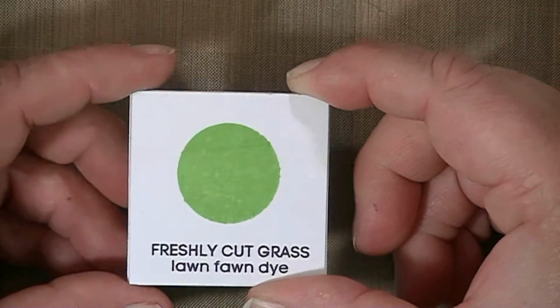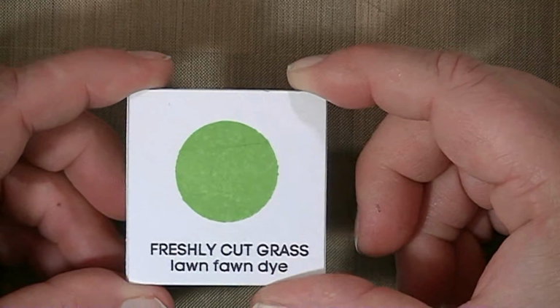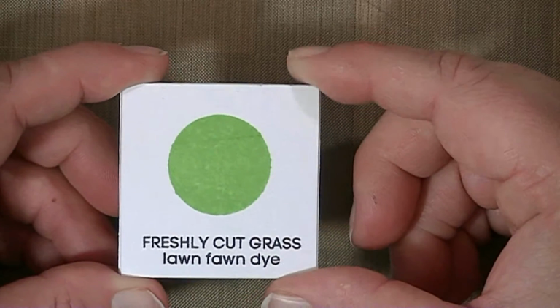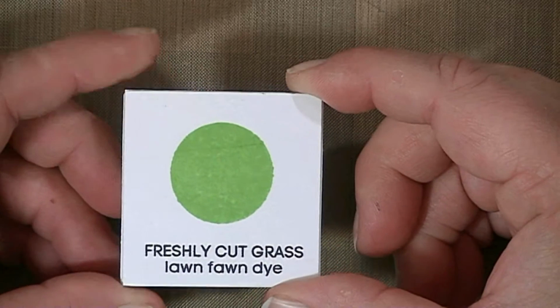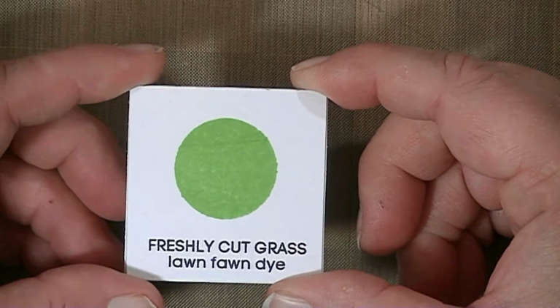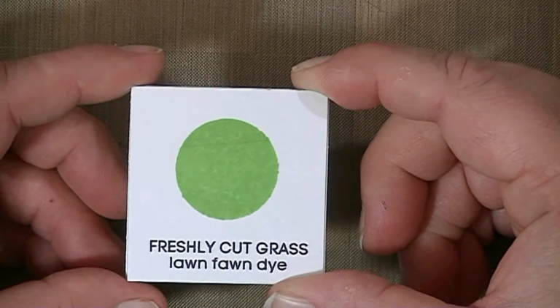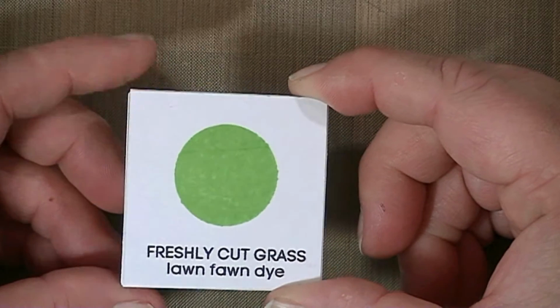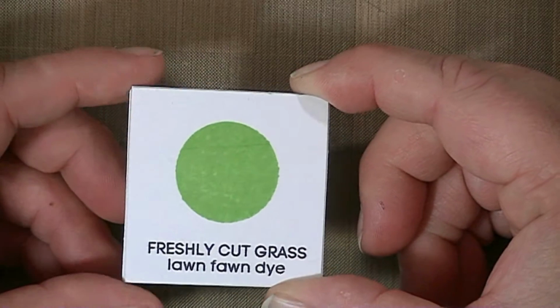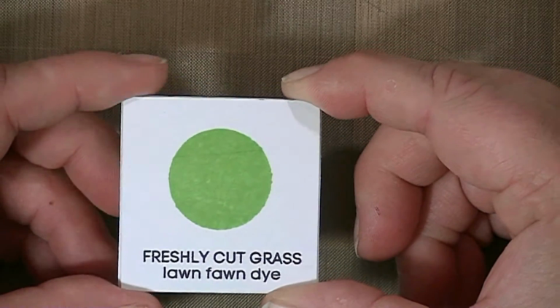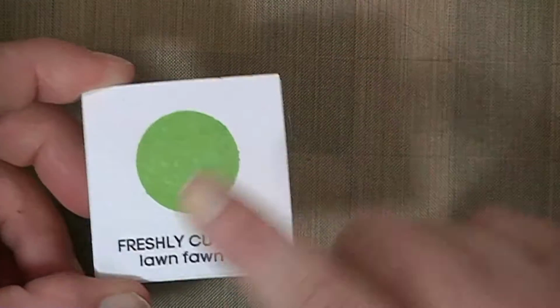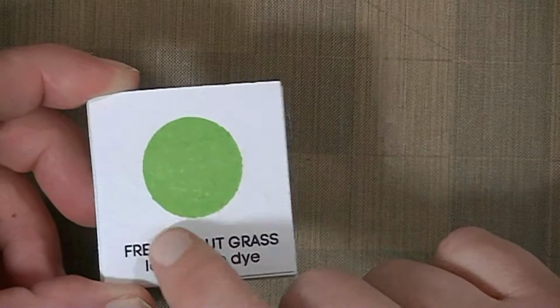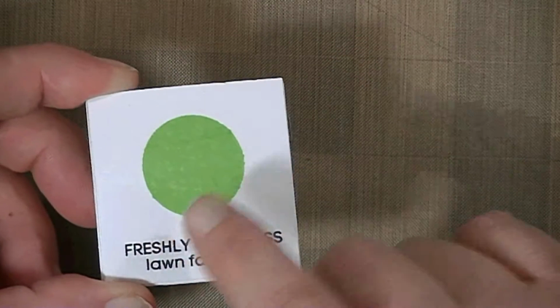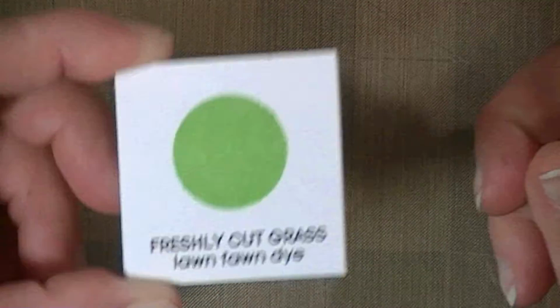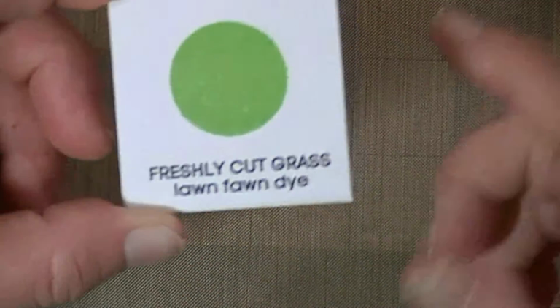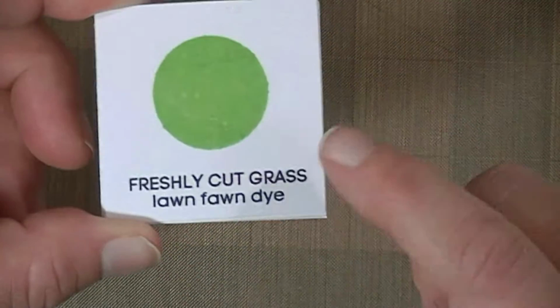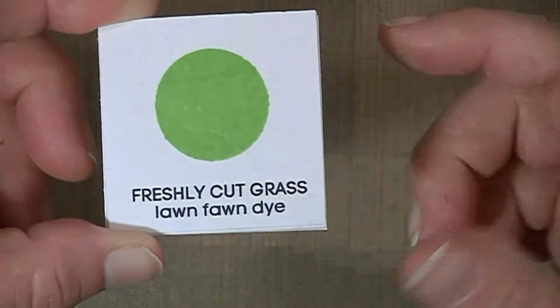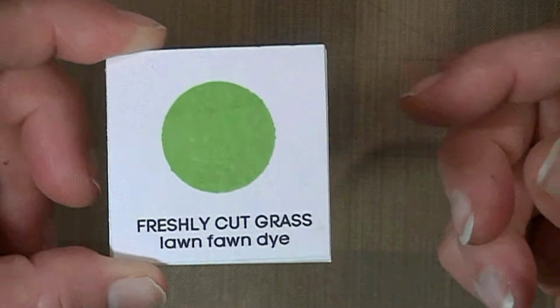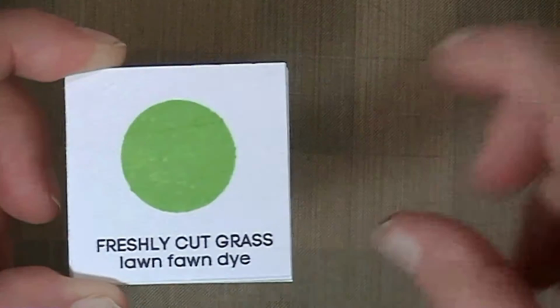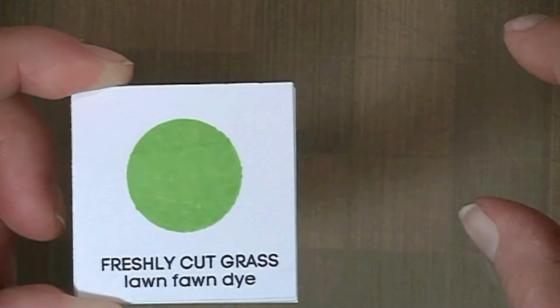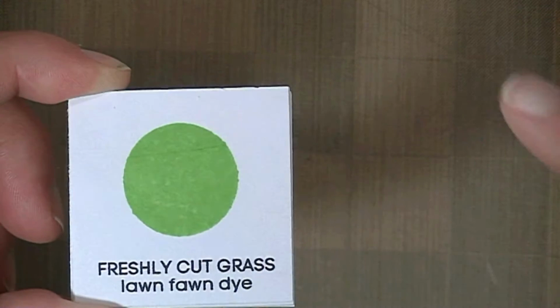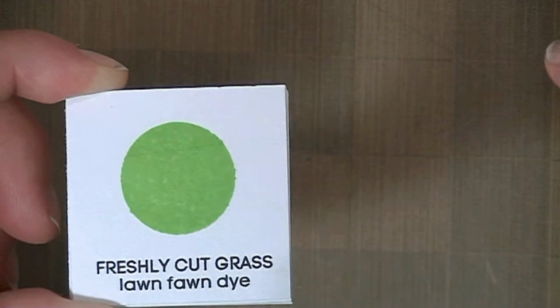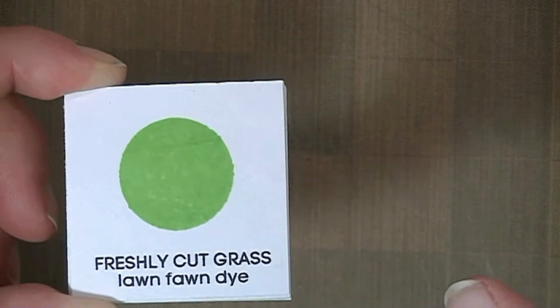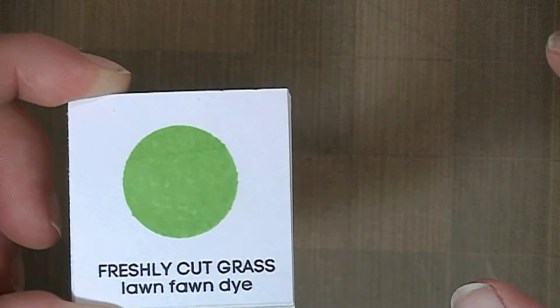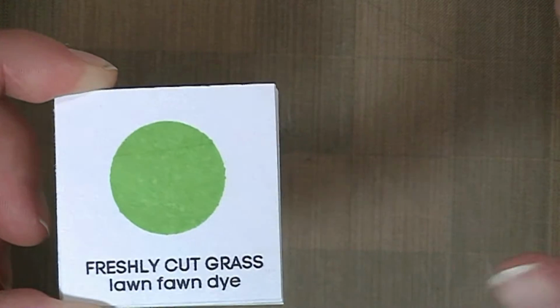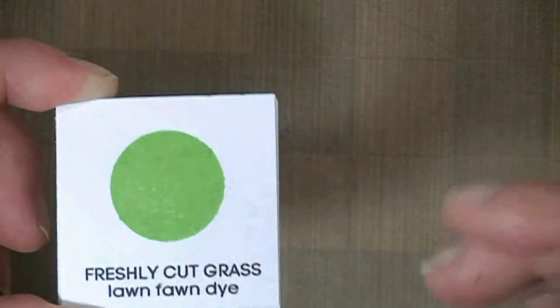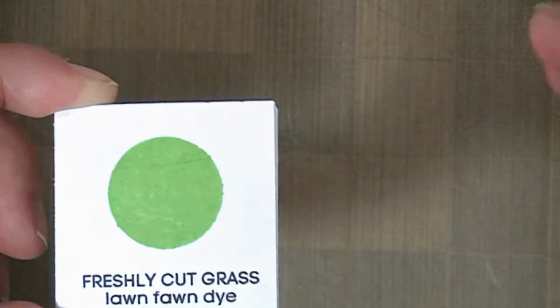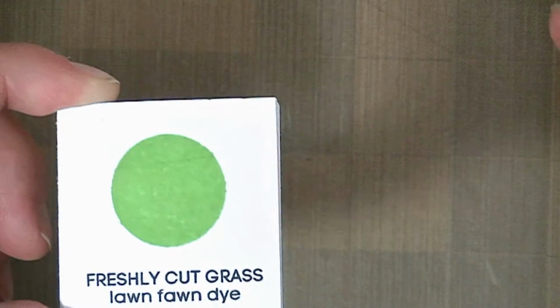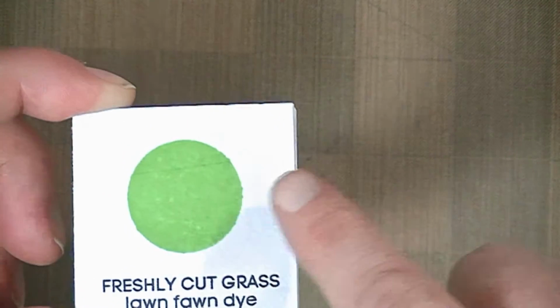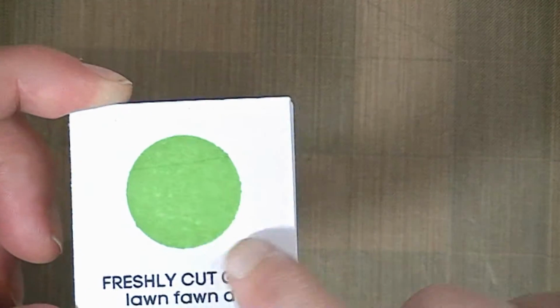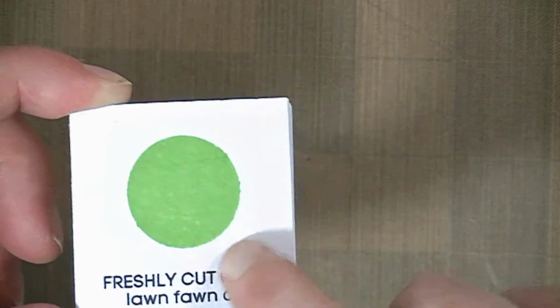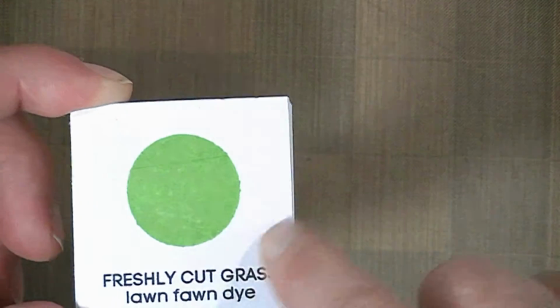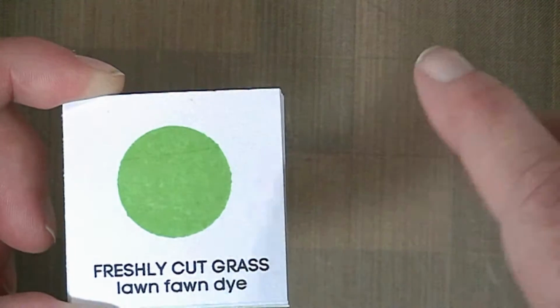I'm going to go ahead and put the fast forward on now so you can watch this. This color, when I stamped it, it was very very splotchy and then over time it turned solid like this.